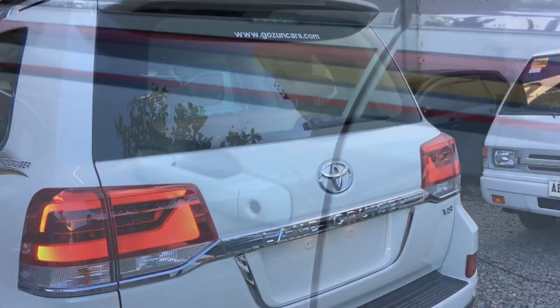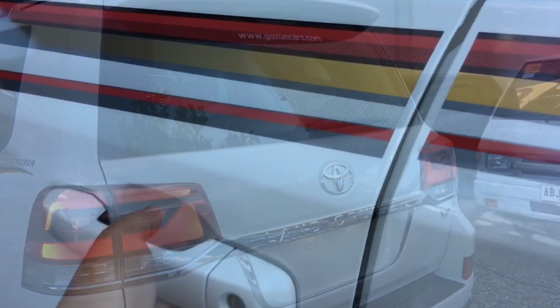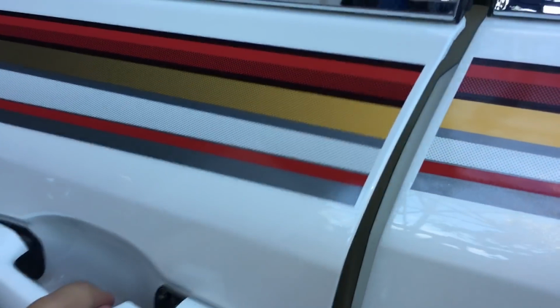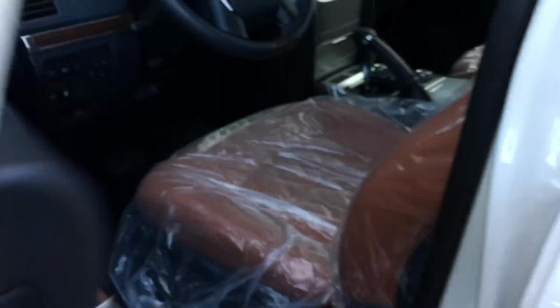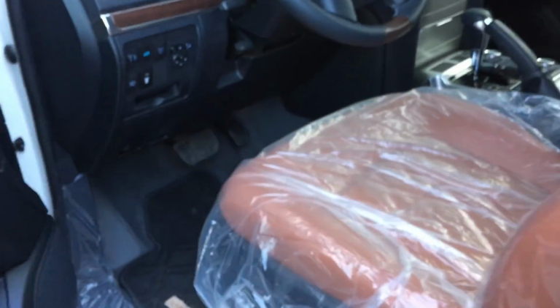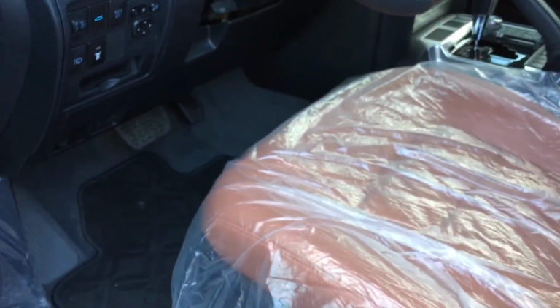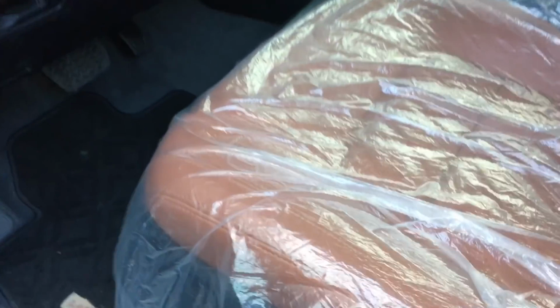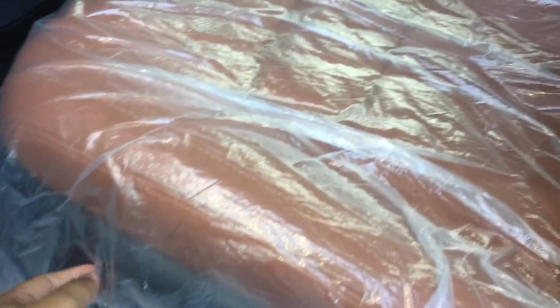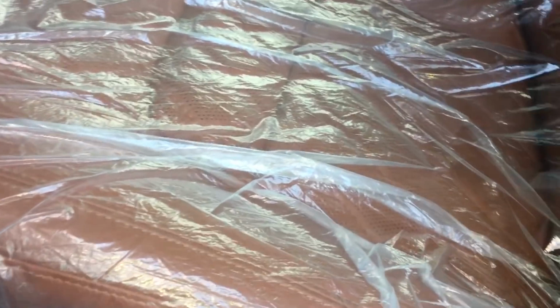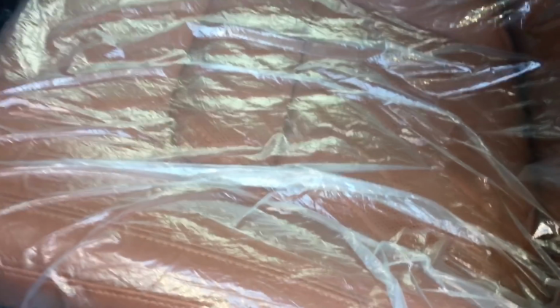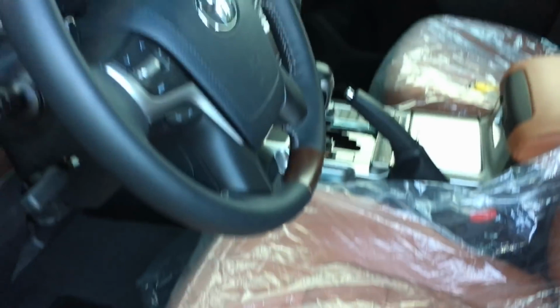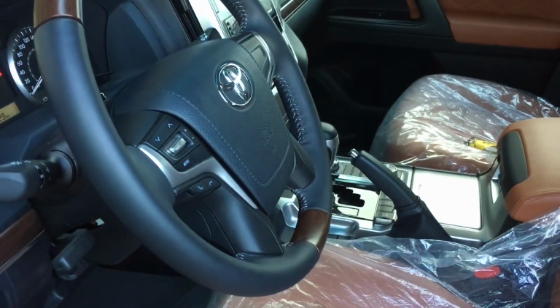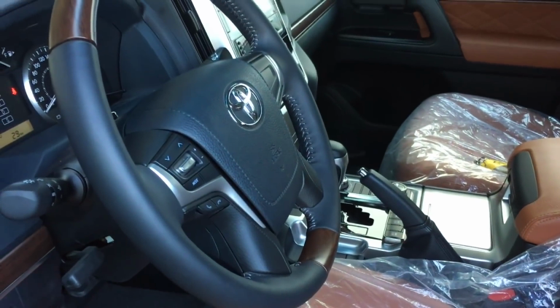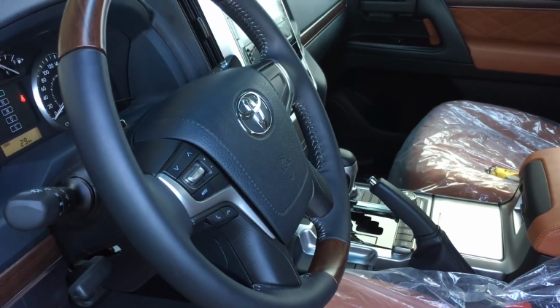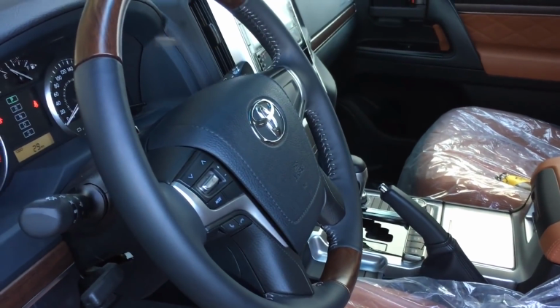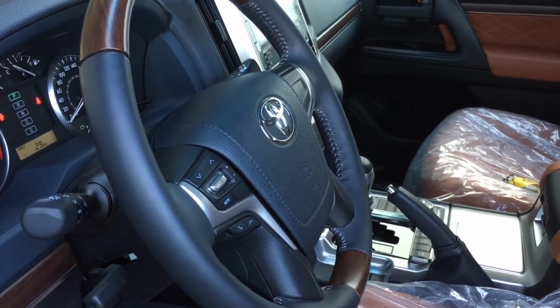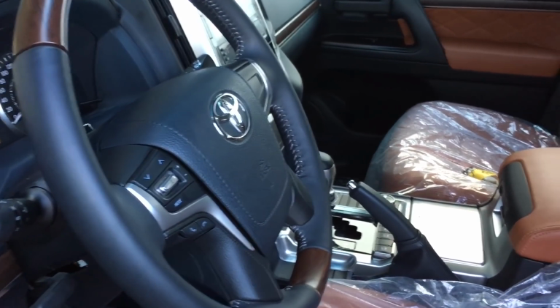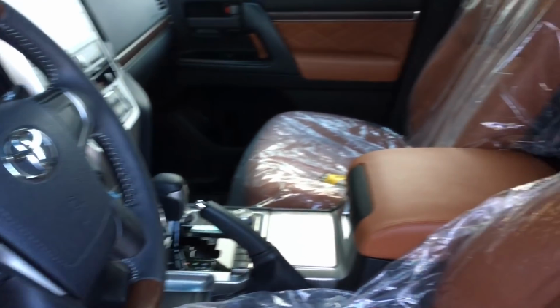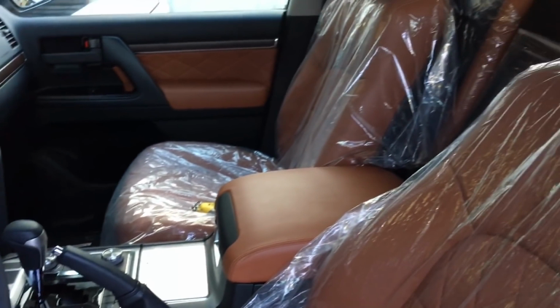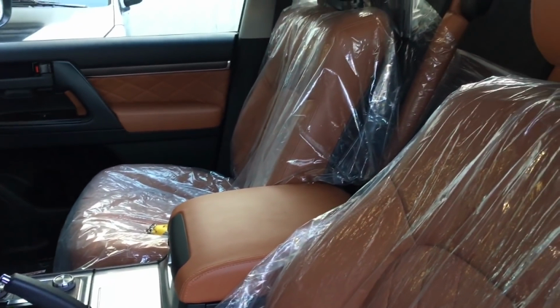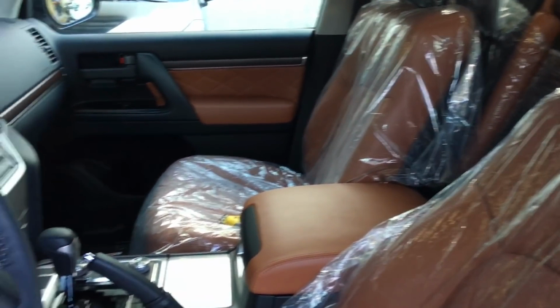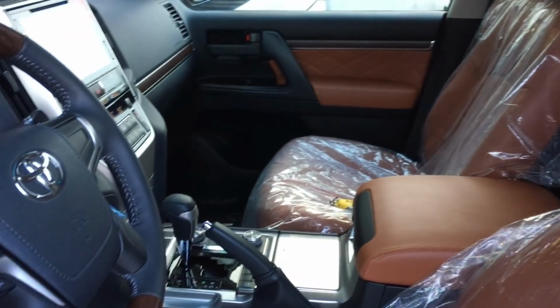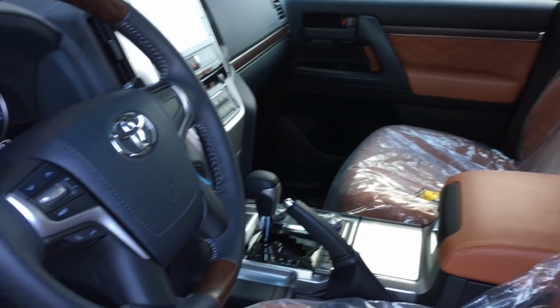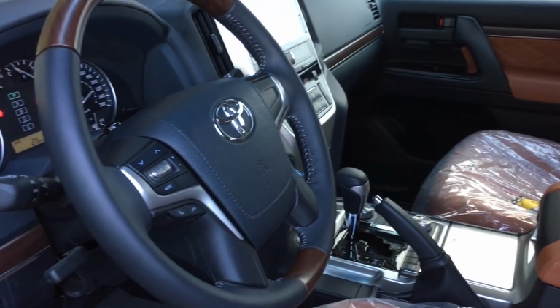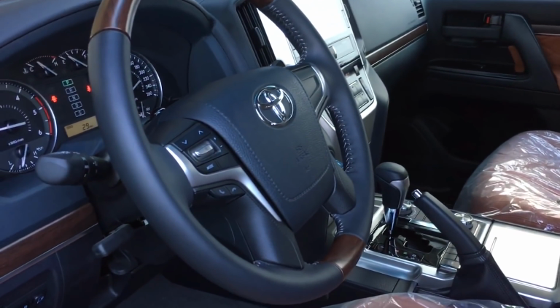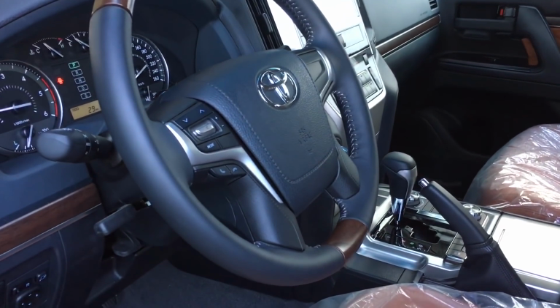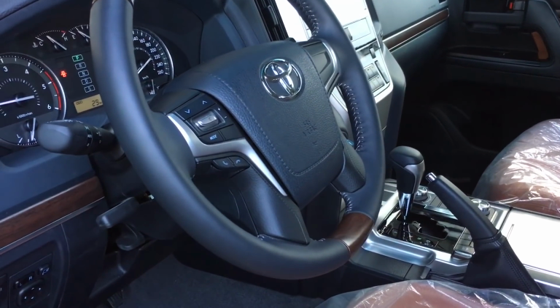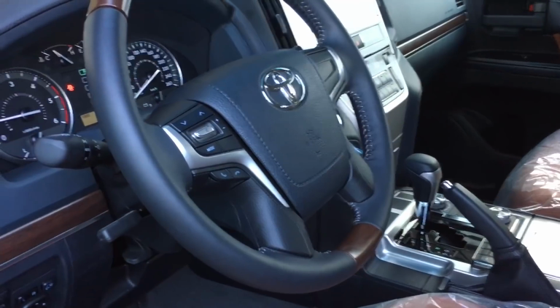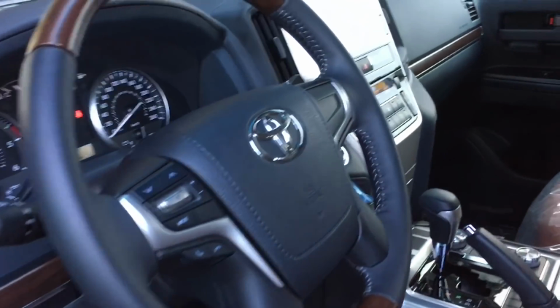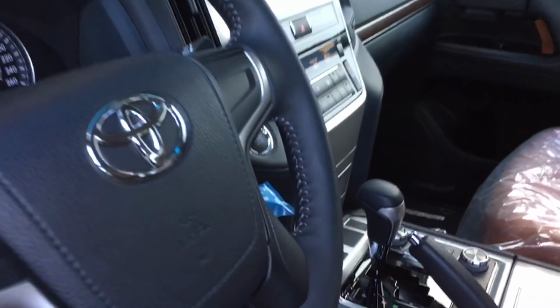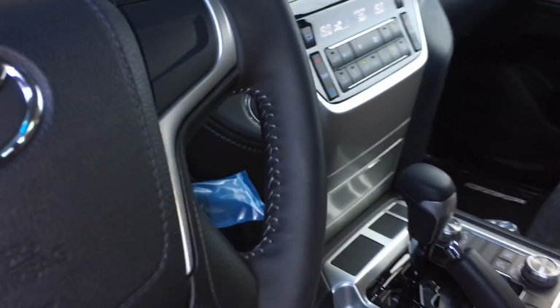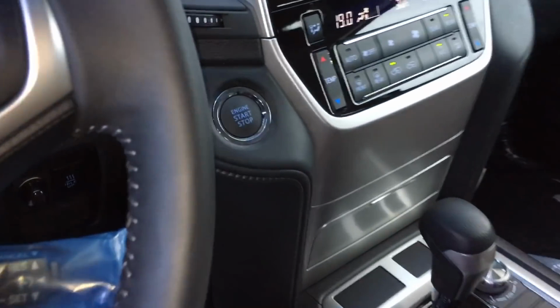I hope you guys enjoyed the full tour review of the 2018 Land Cruiser Premium. There's a lot more to come, so please do subscribe, share, and like my videos. This is Patrick Reyes TV, signing out.